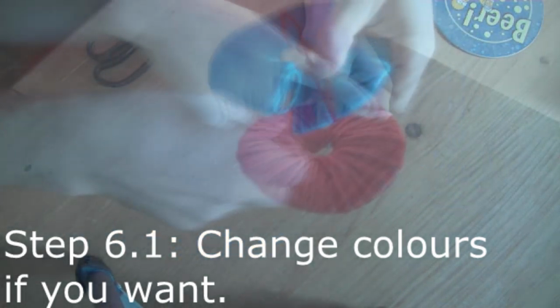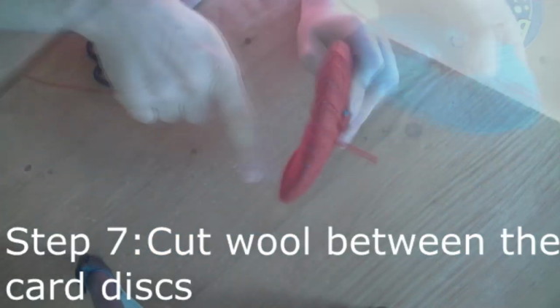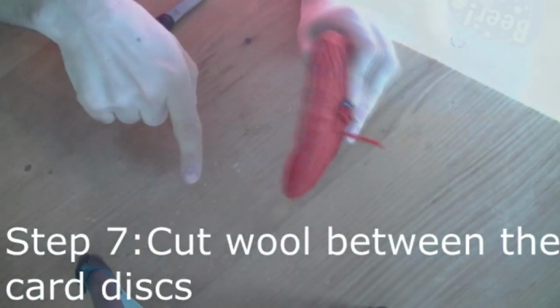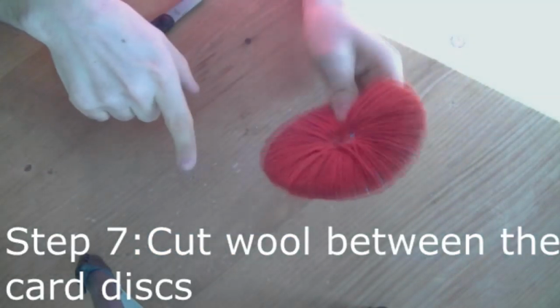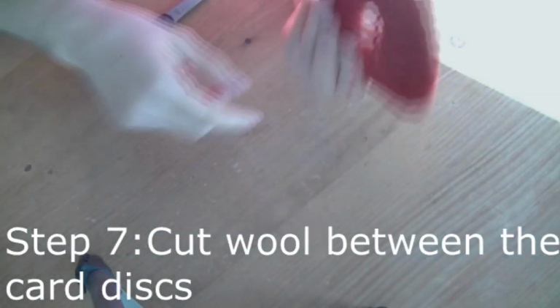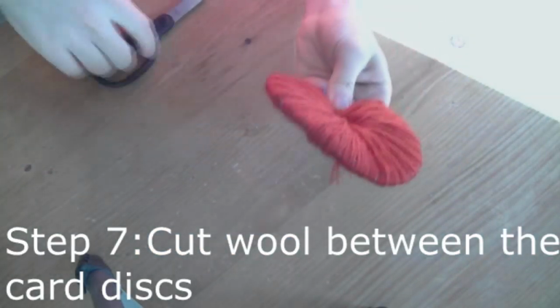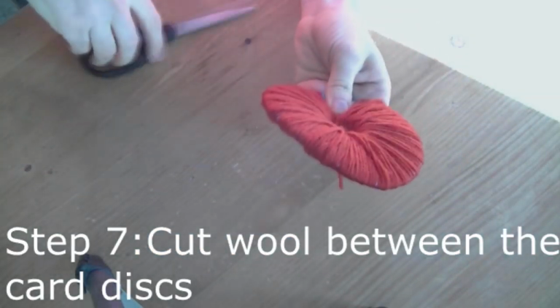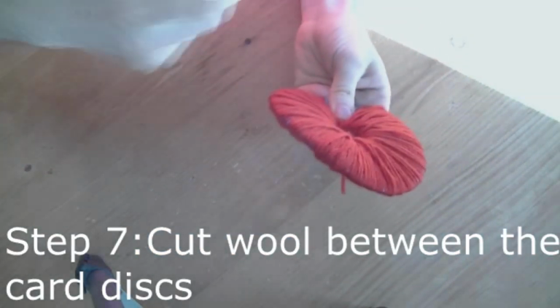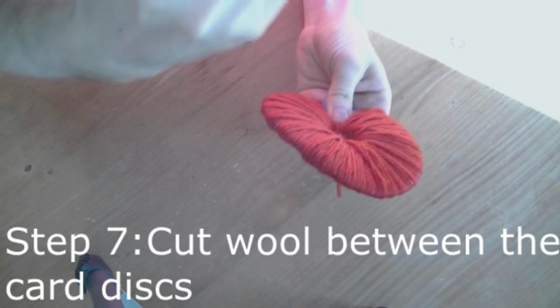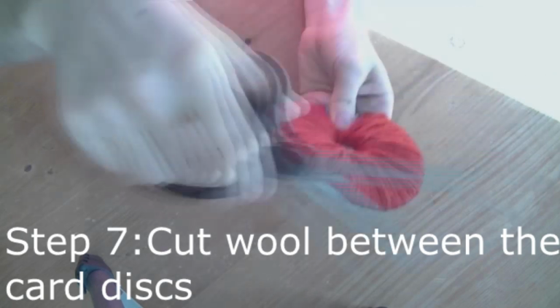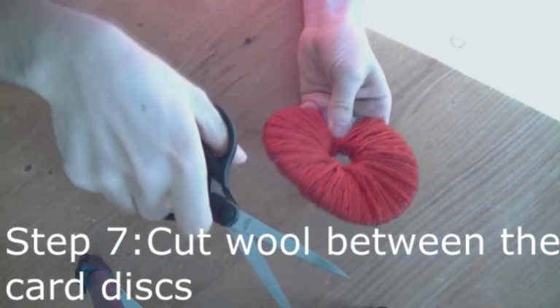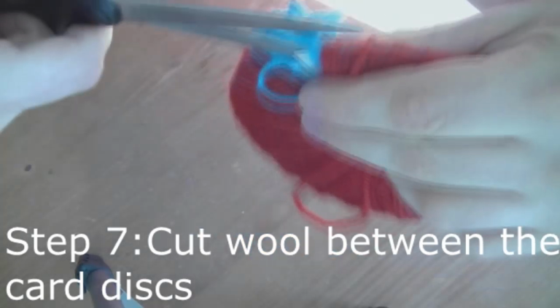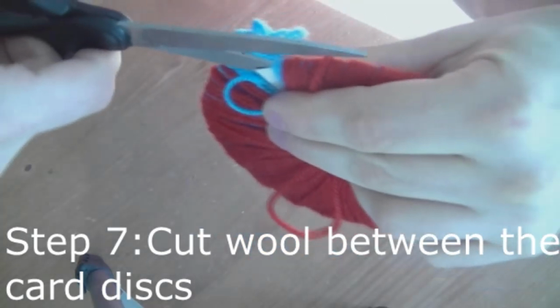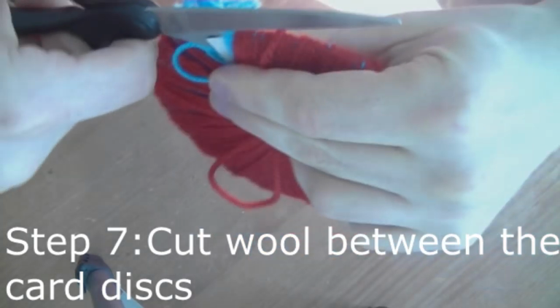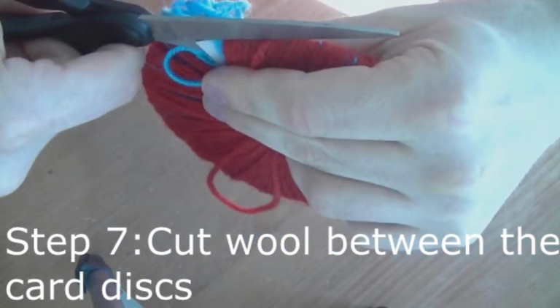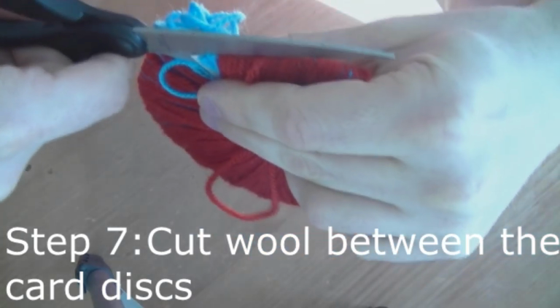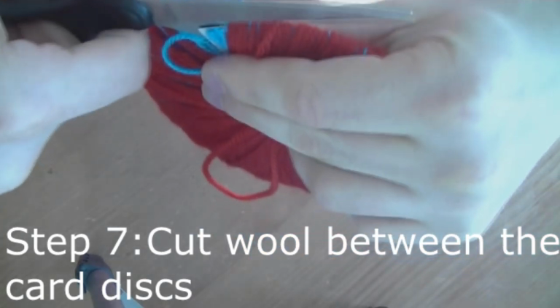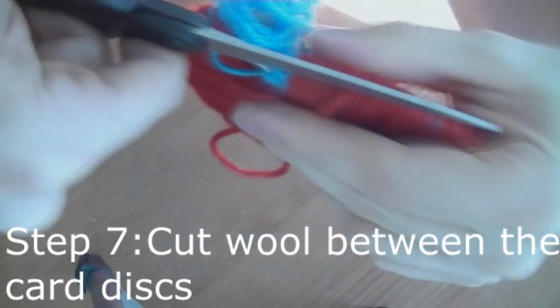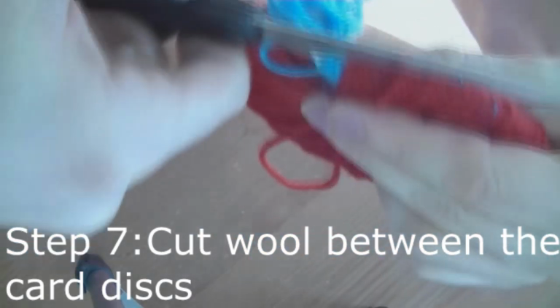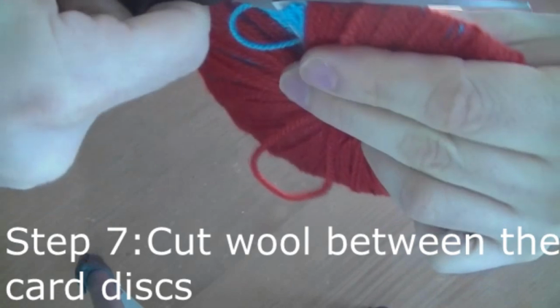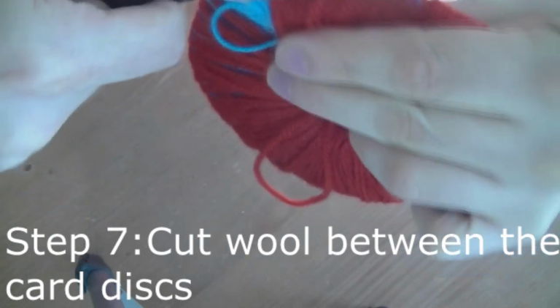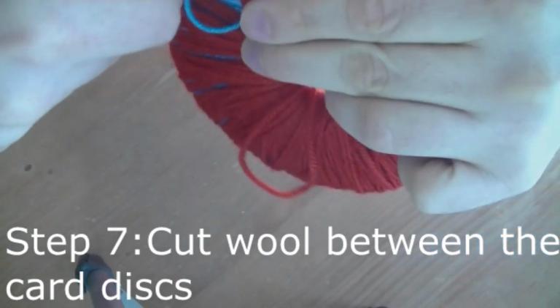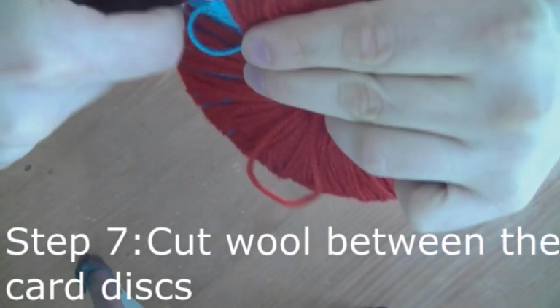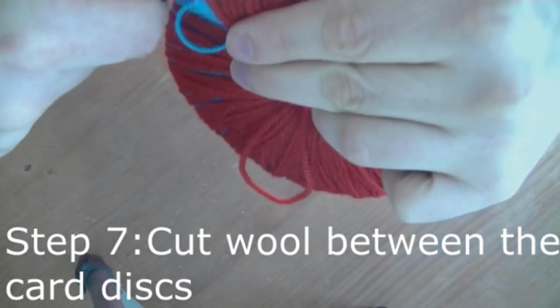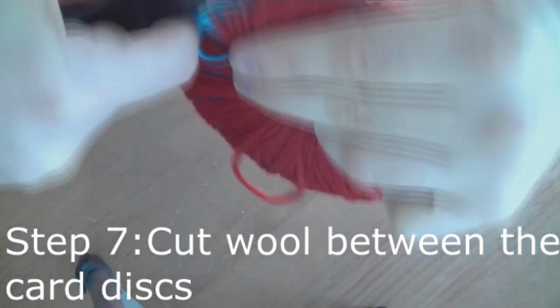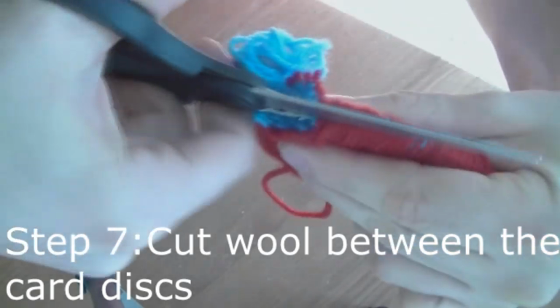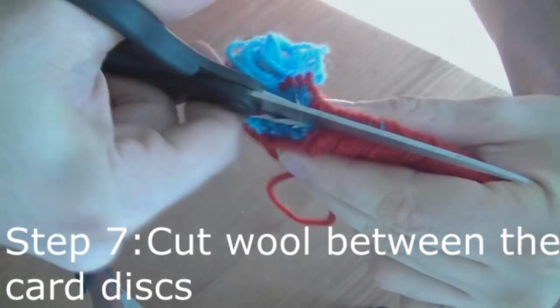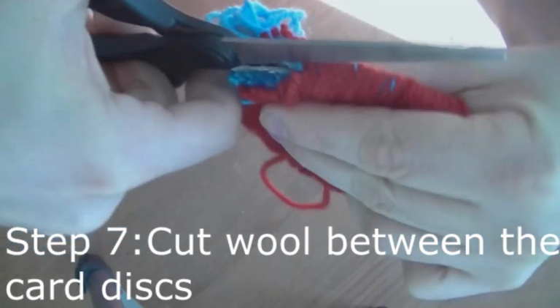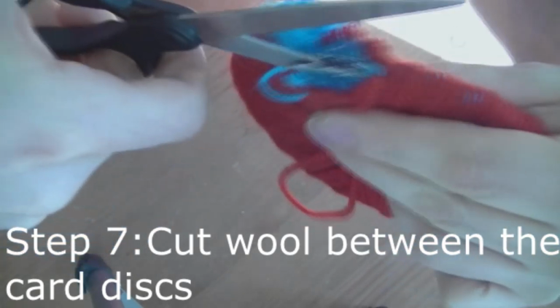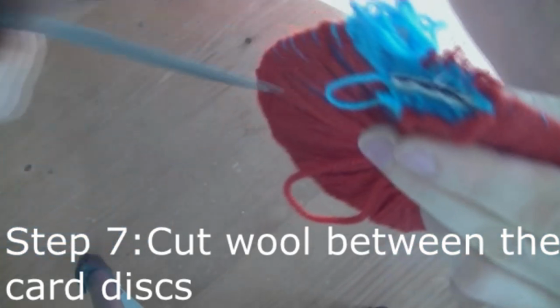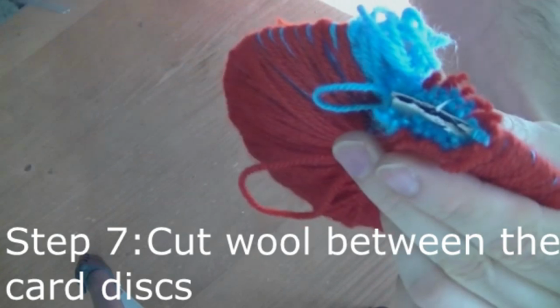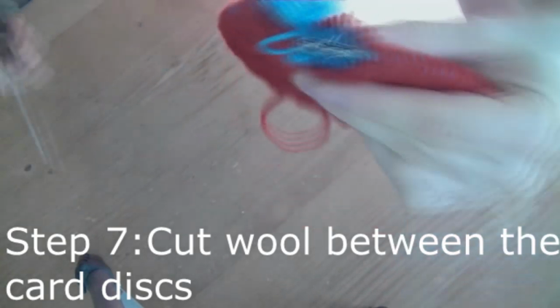Once you've completely covered it with all the wool, you want to start cutting it. You want to cut between the cardboard discs. This can be quite tricky — you just need to keep hold of the wool to make sure it doesn't fall apart while you're cutting.